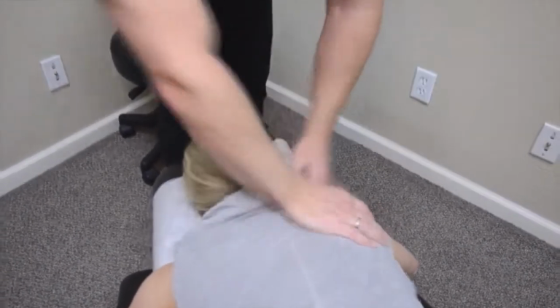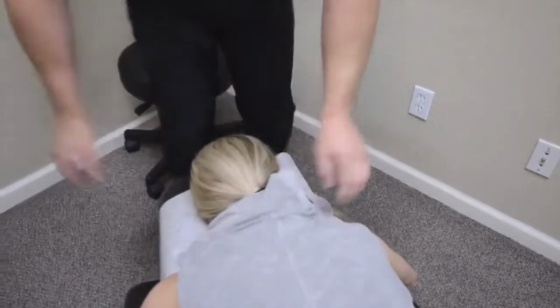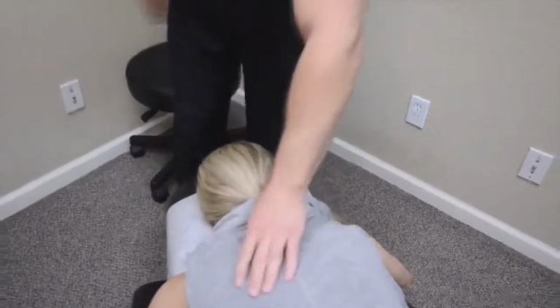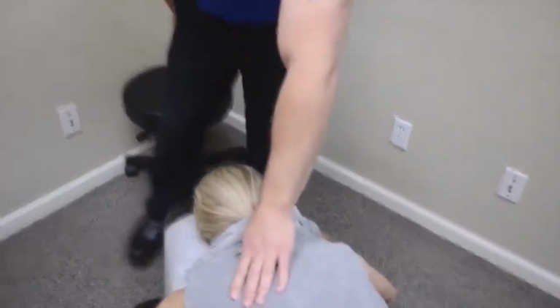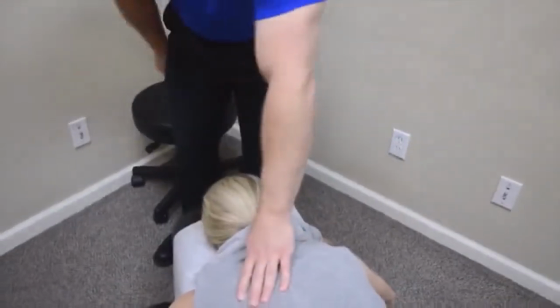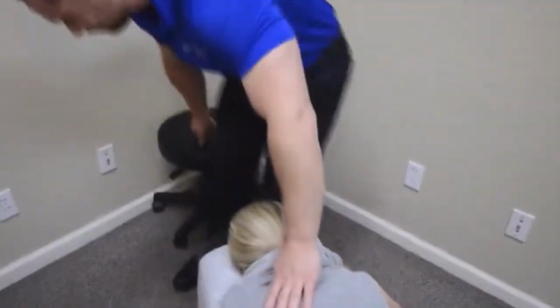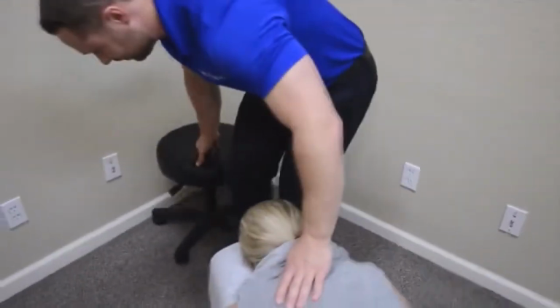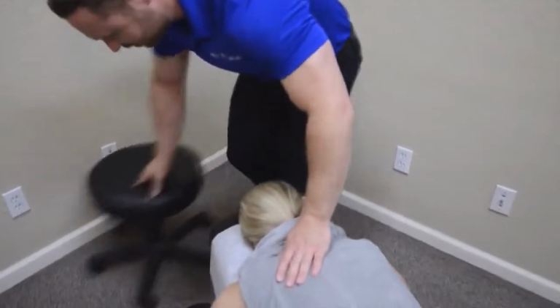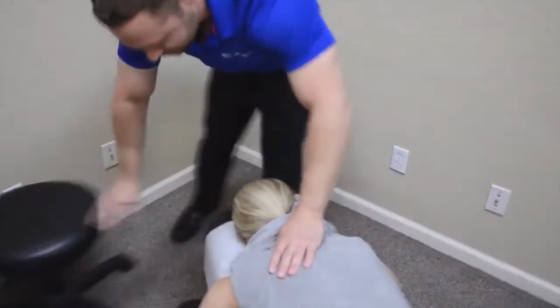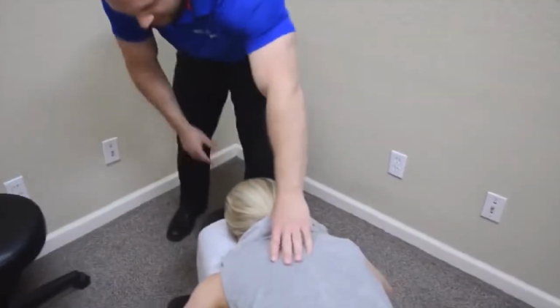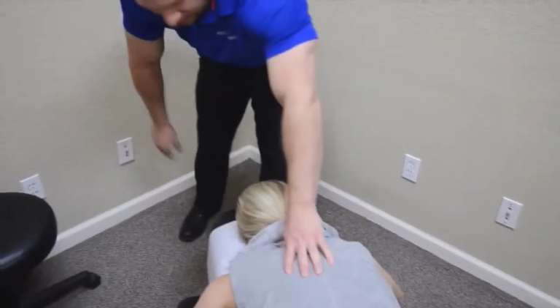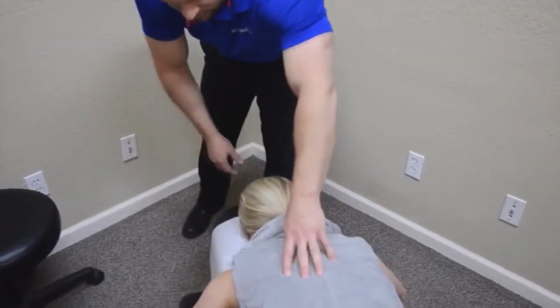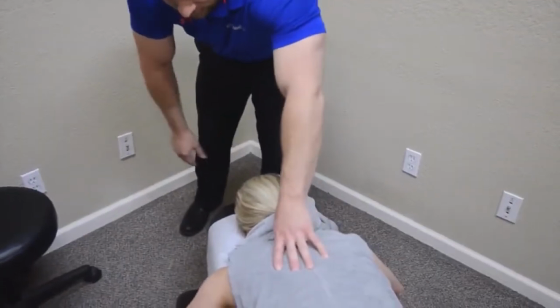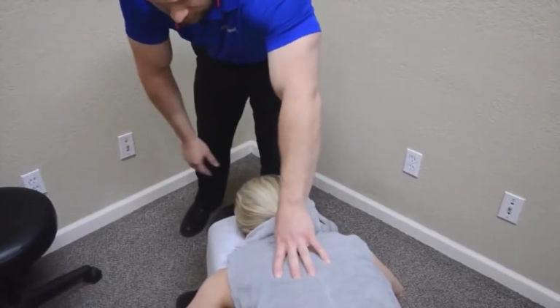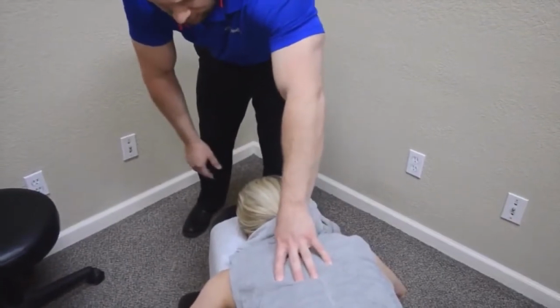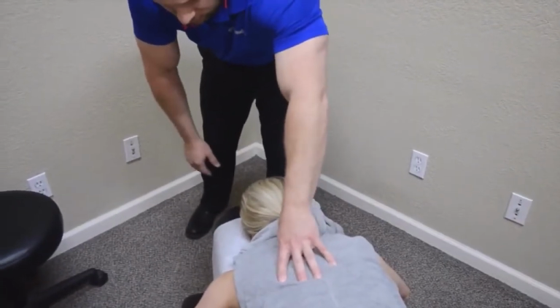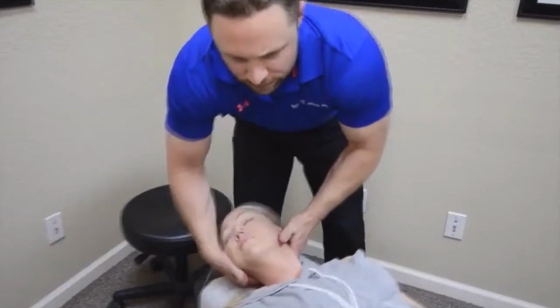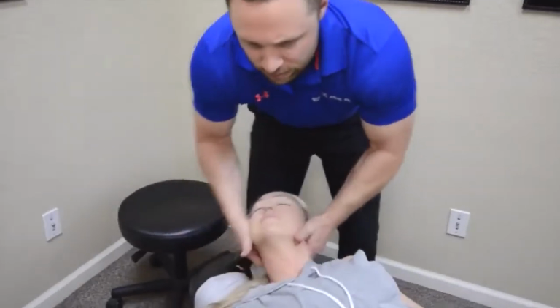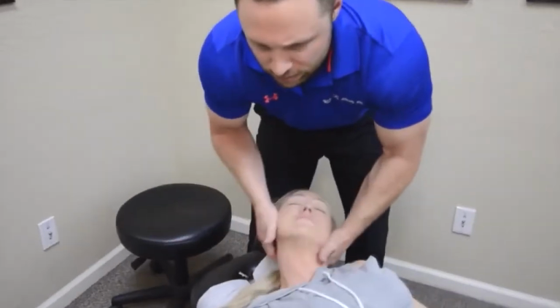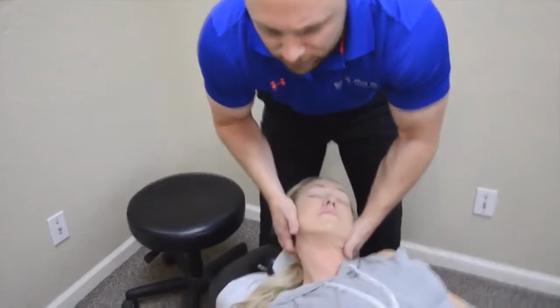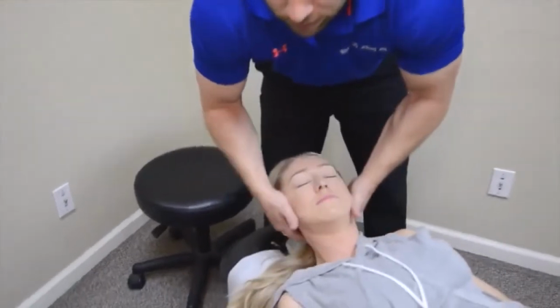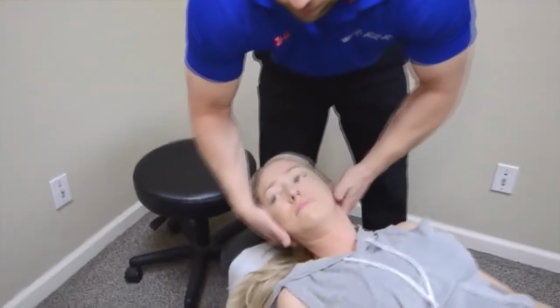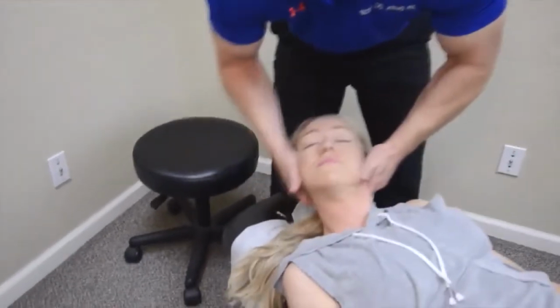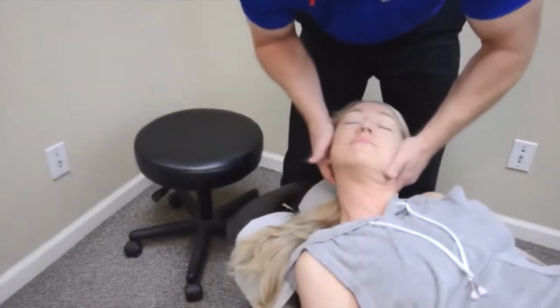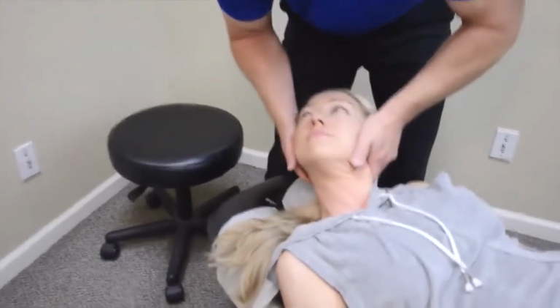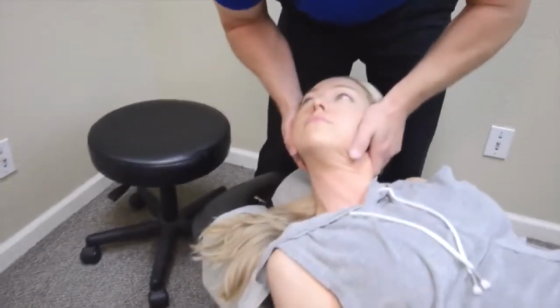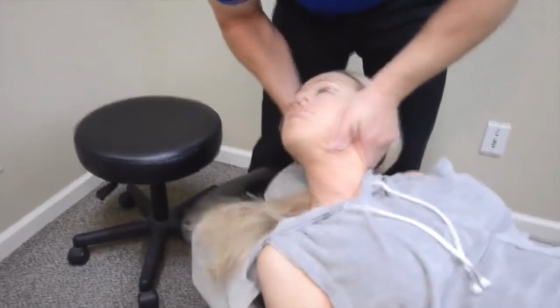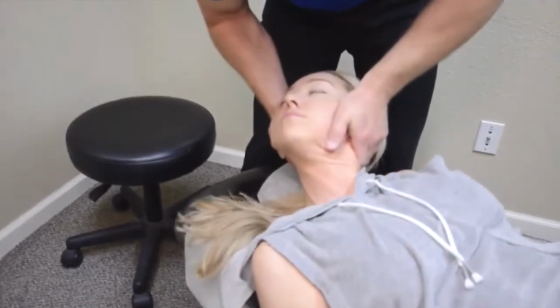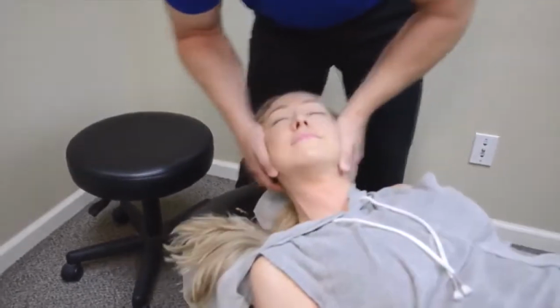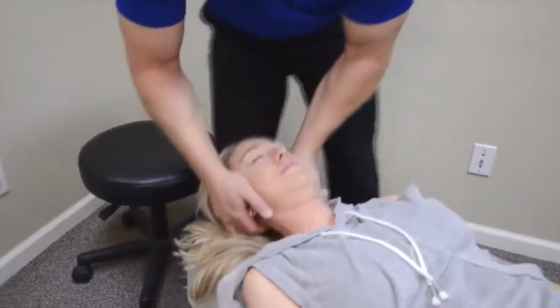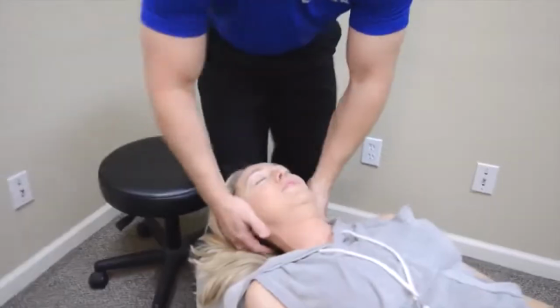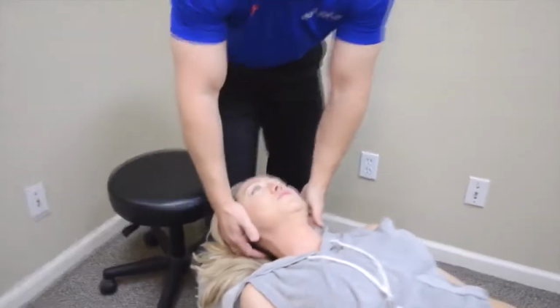Feel all right? Good. Let's do this side now. Keep this relaxed right here. Good.